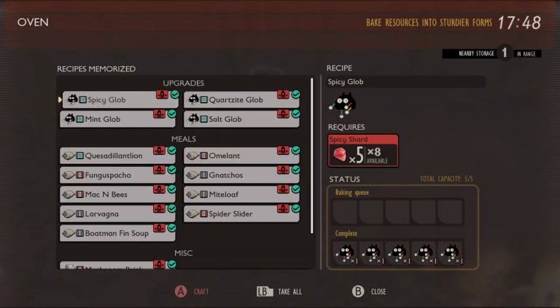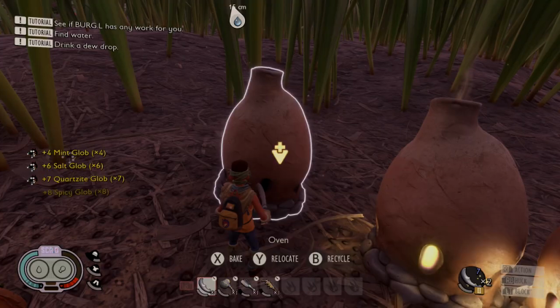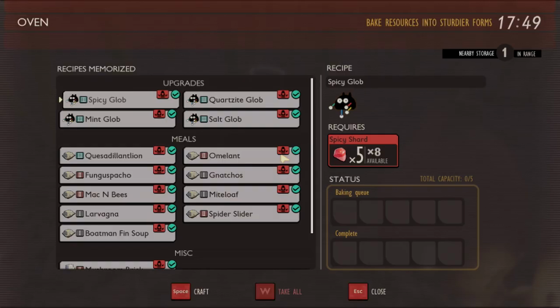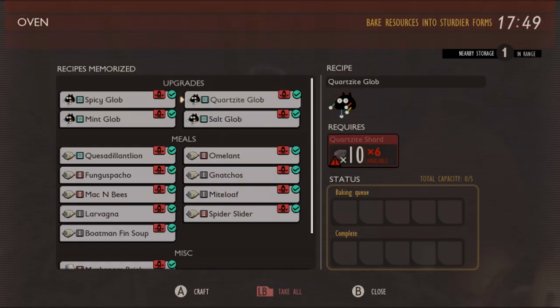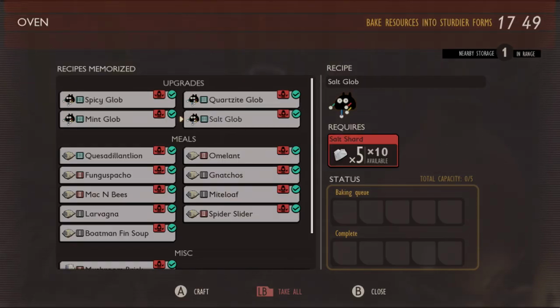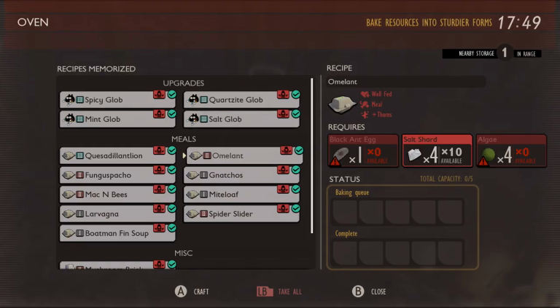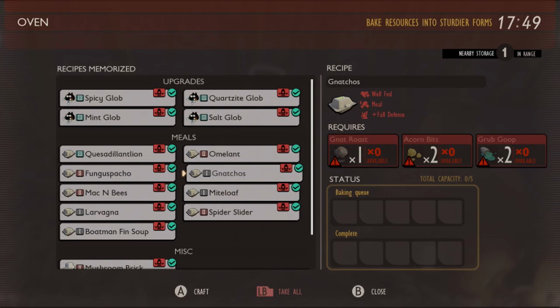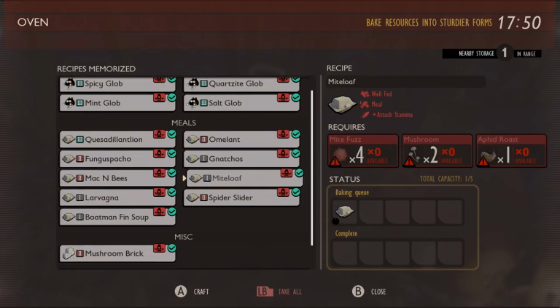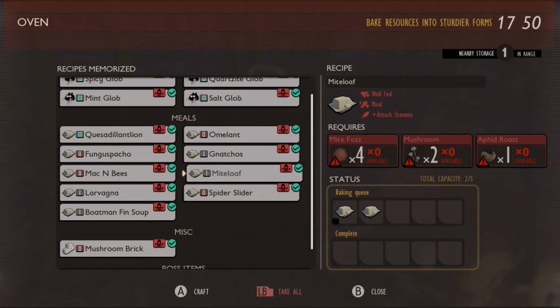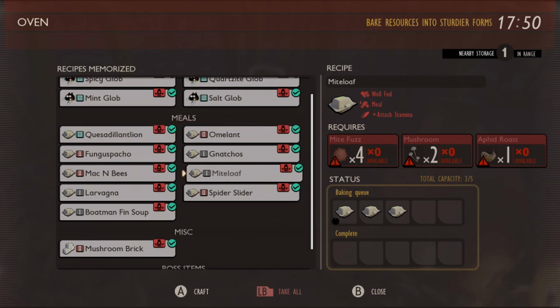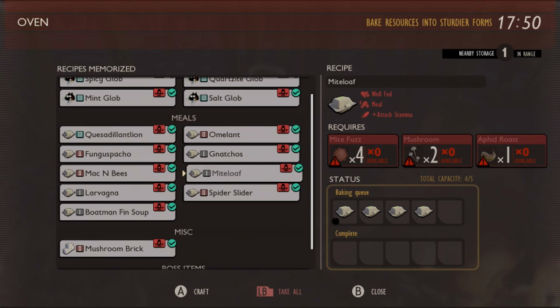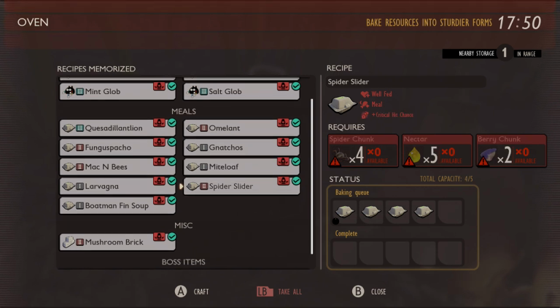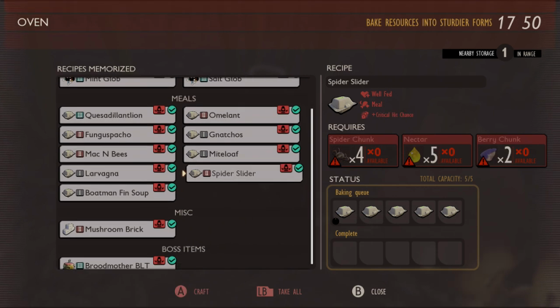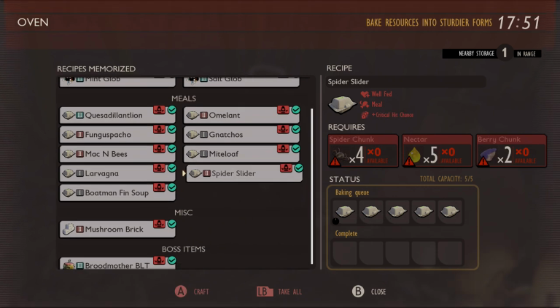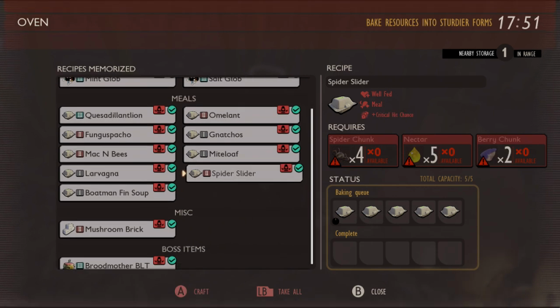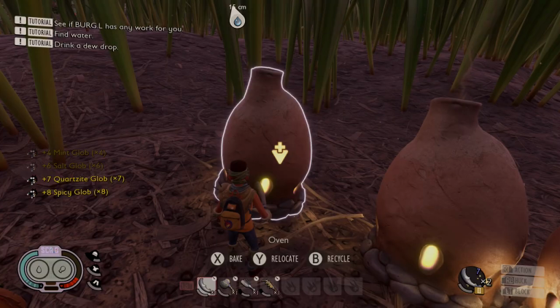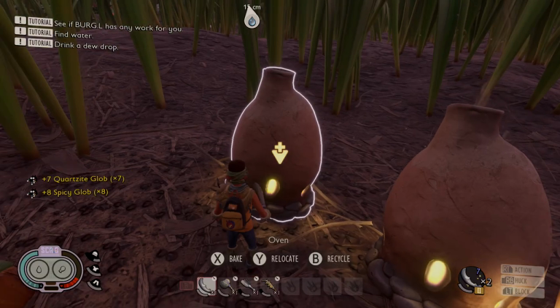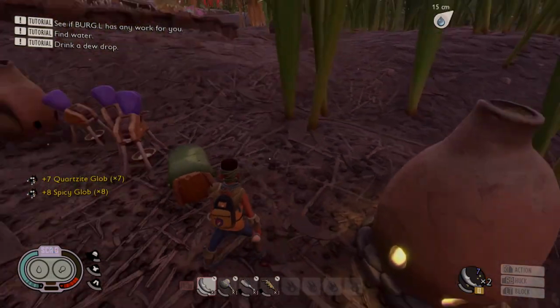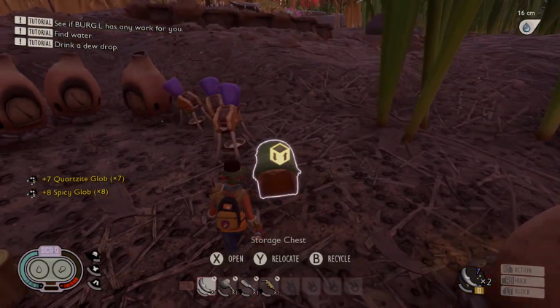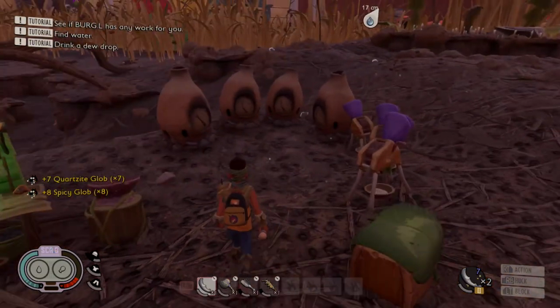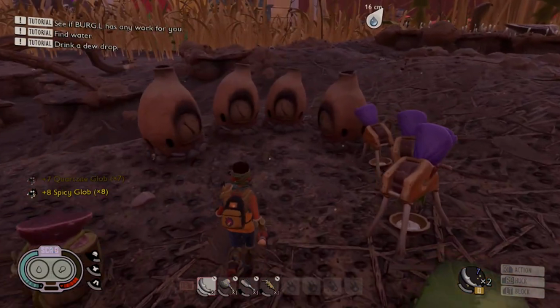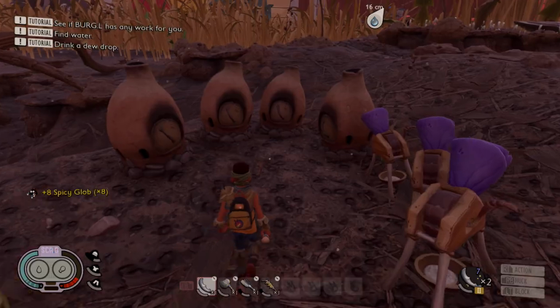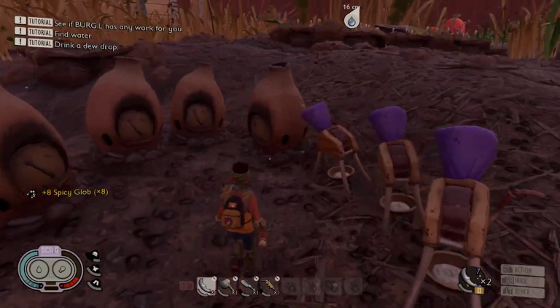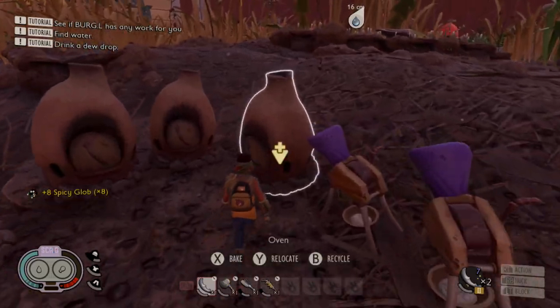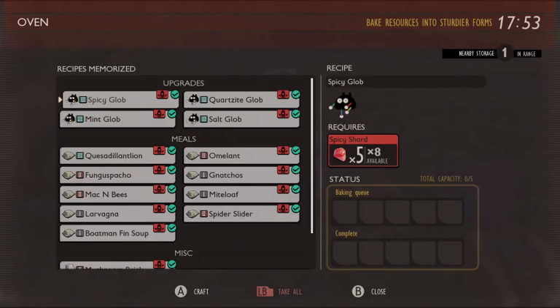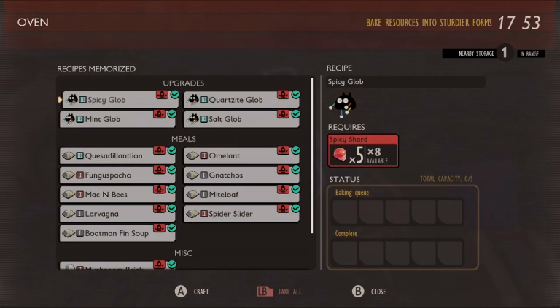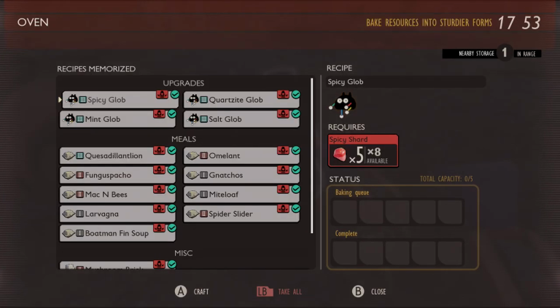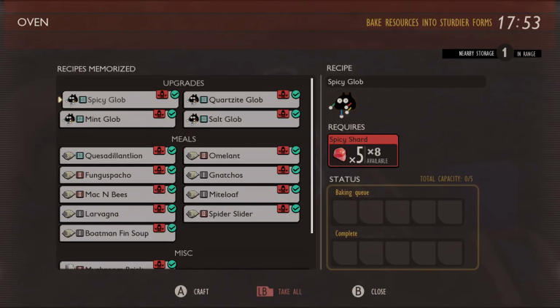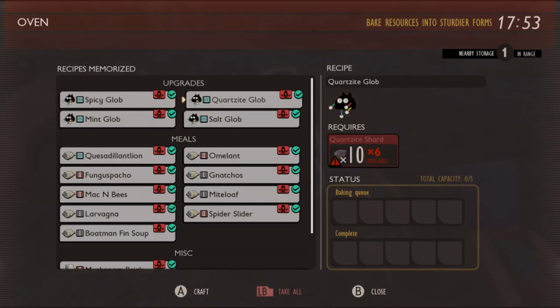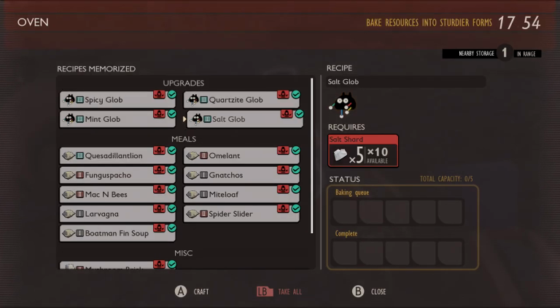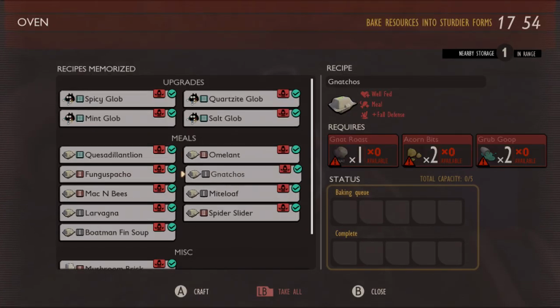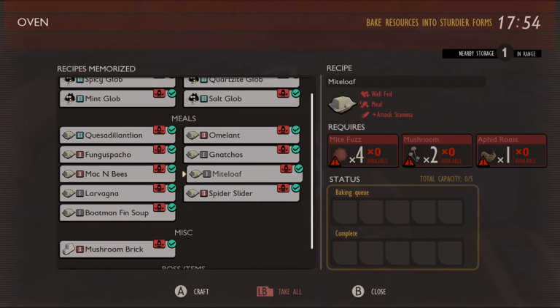When you couple that with the effects of your weapons now as well, you could make some seriously OP builds if you've got the right food. Add to that the shakes that we've always had as well, and you get the idea that they really want you to build these.